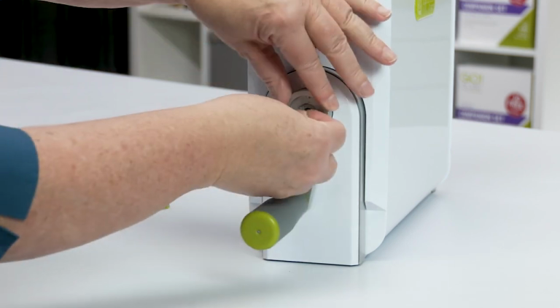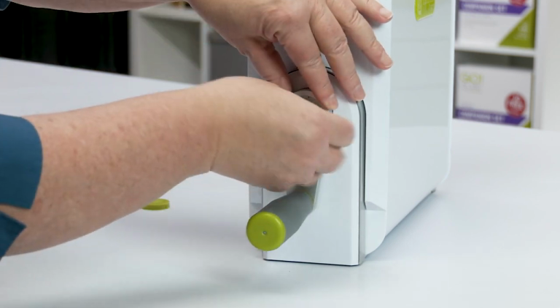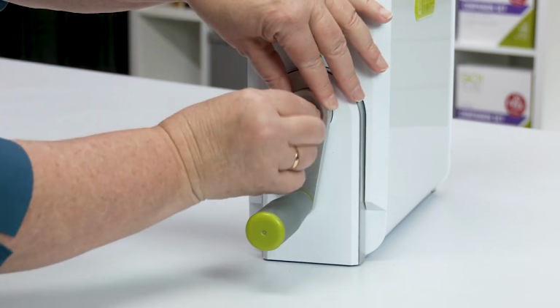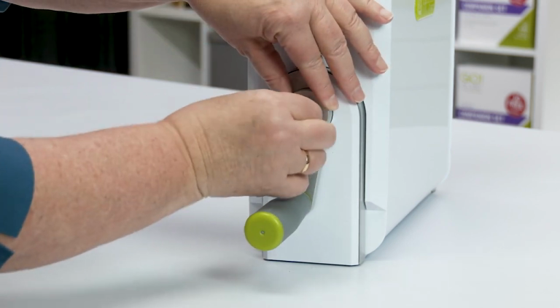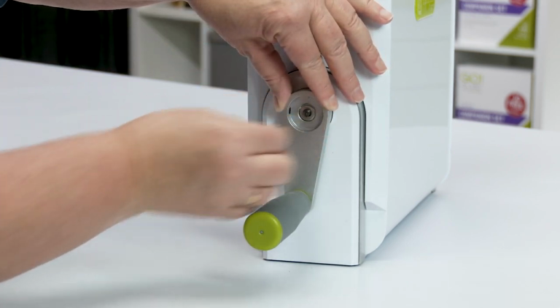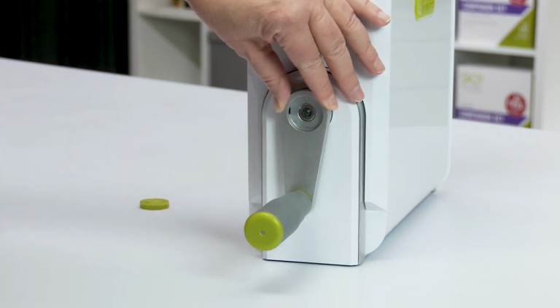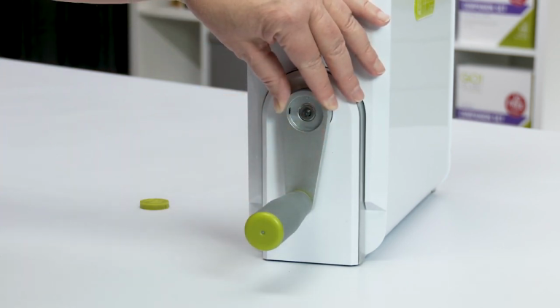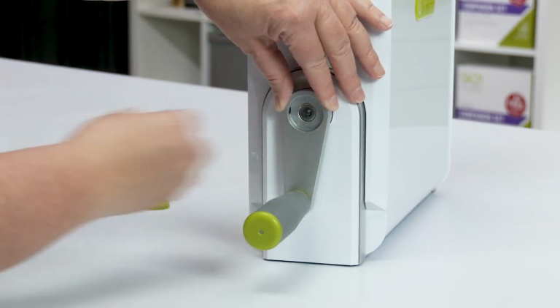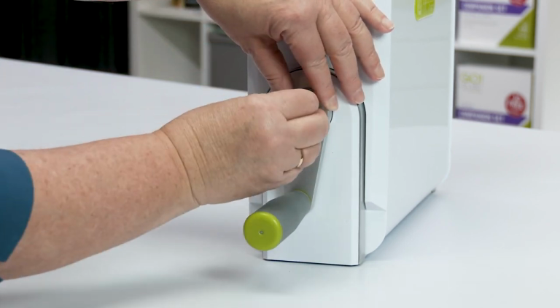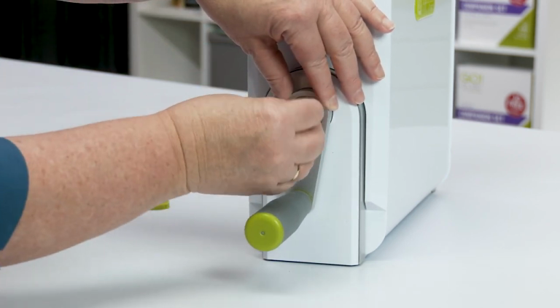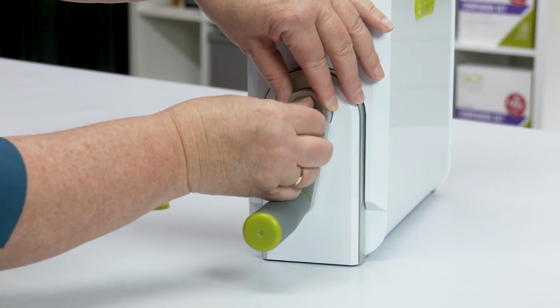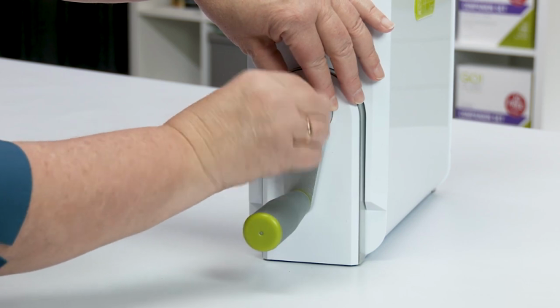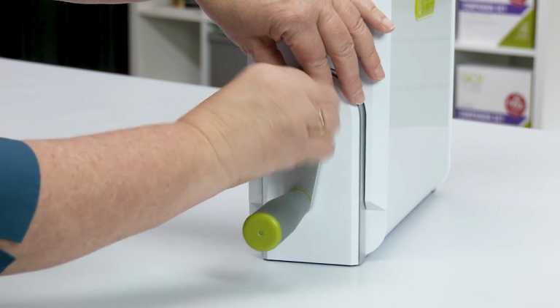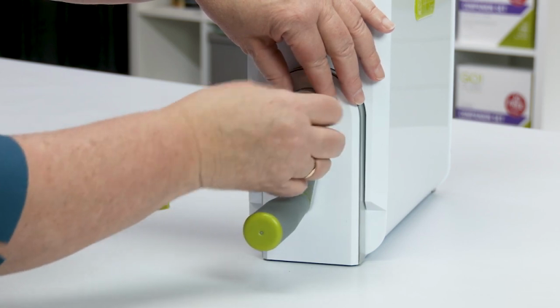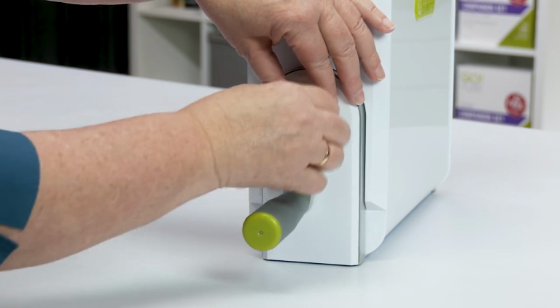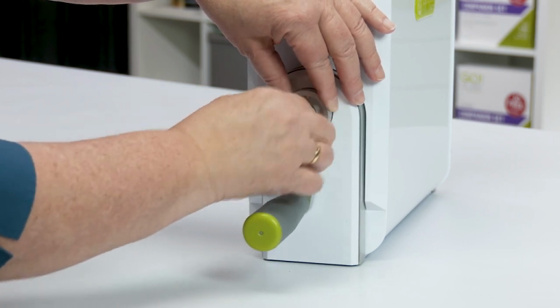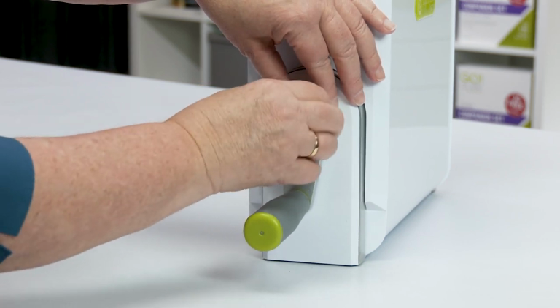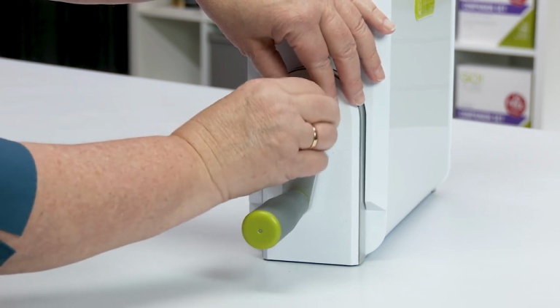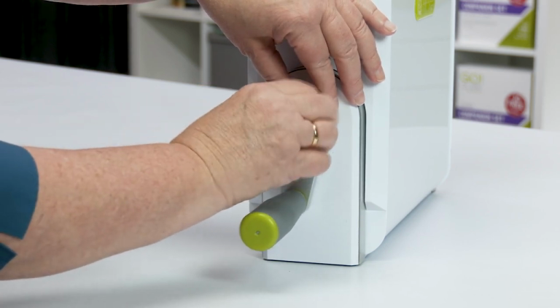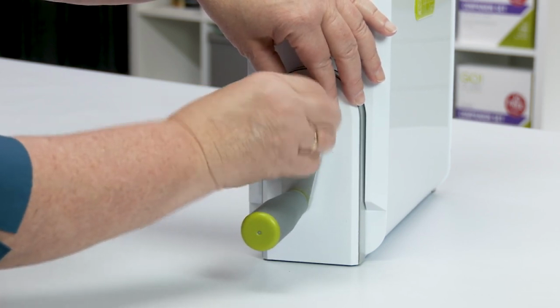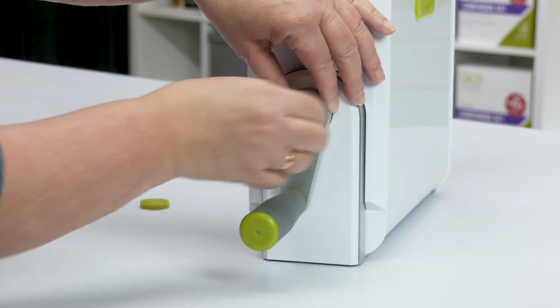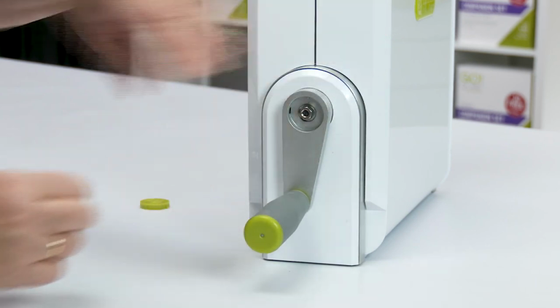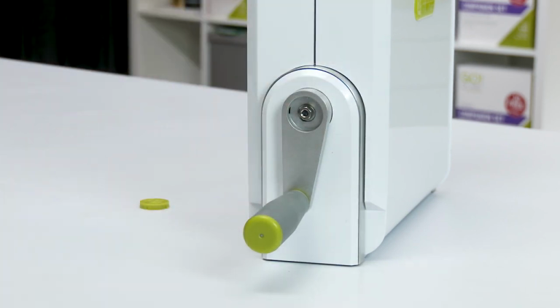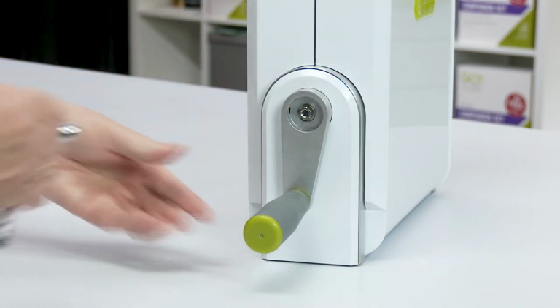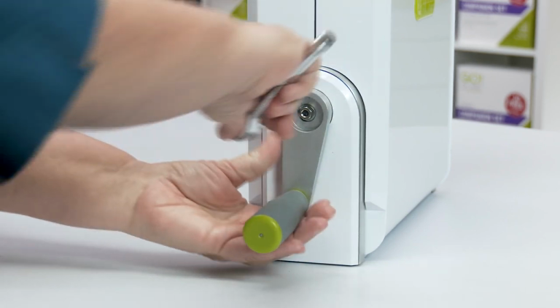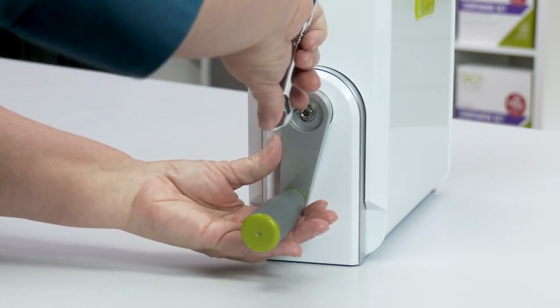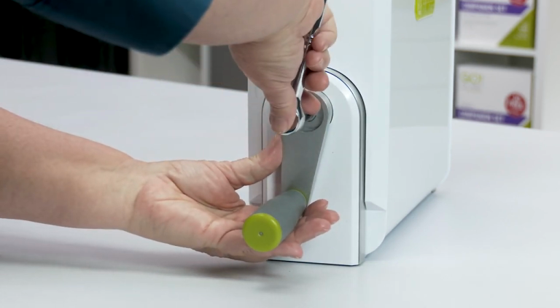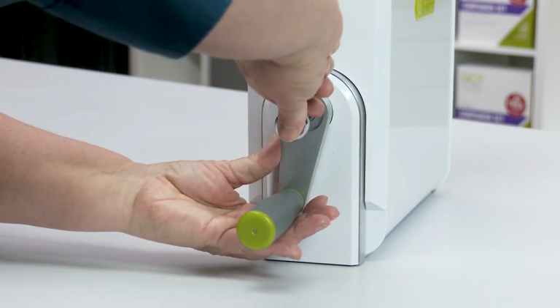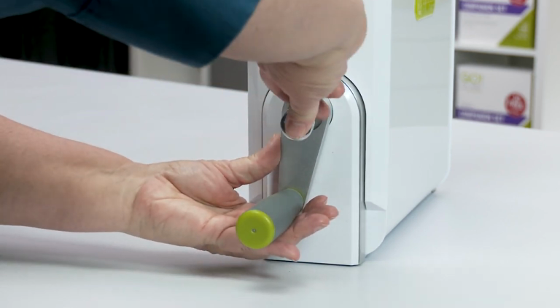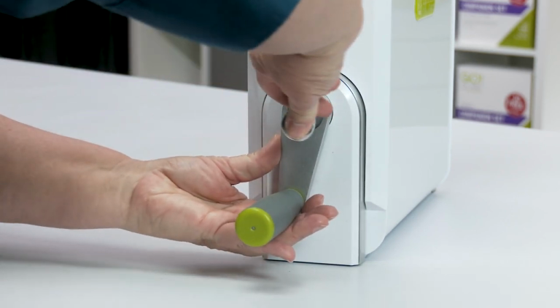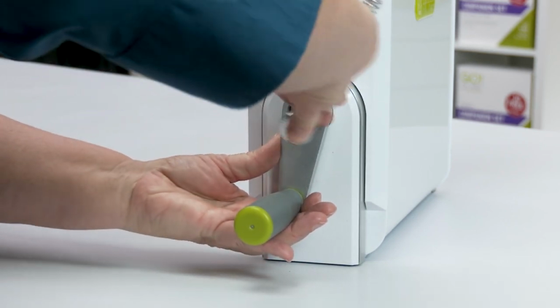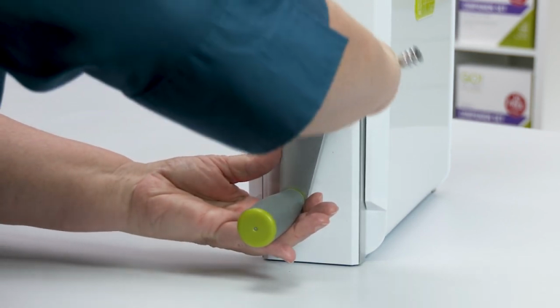Then place the washer onto the original screw and start by turning the nut into the threads of the shaft. Once it's on, use your 10 millimeter socket wrench to make sure that it is tight and secure. Do not over tighten.